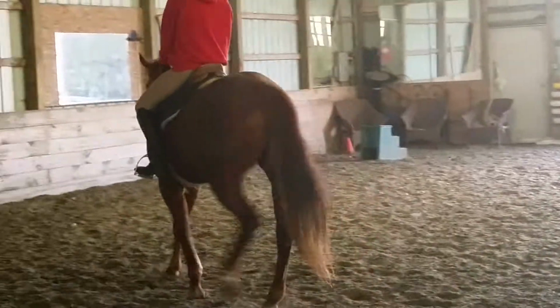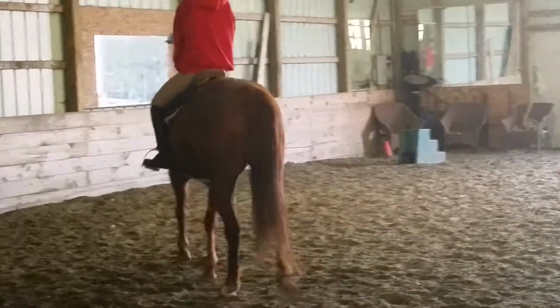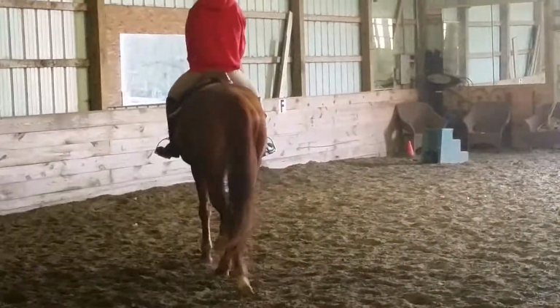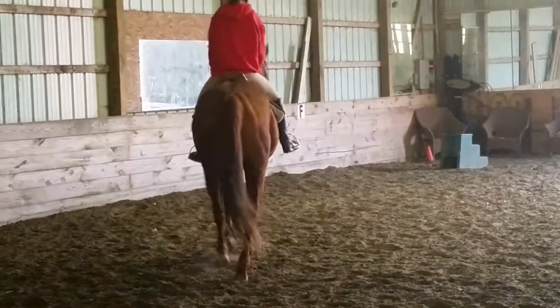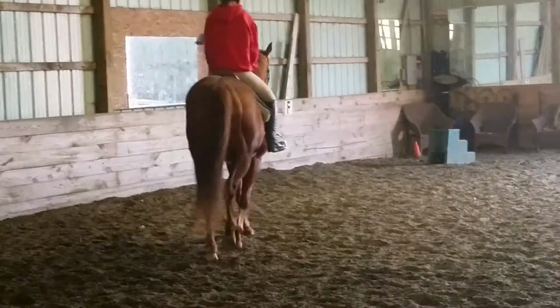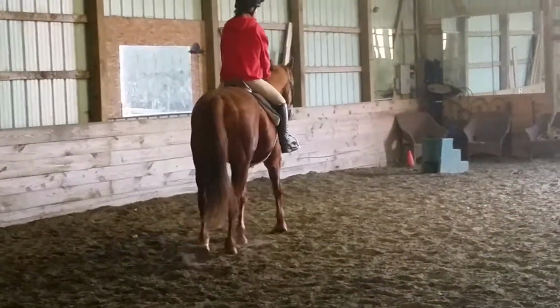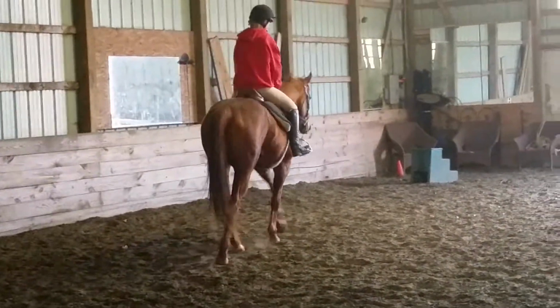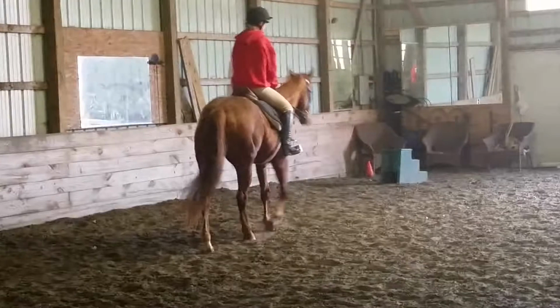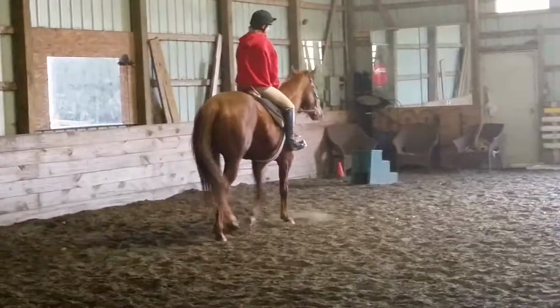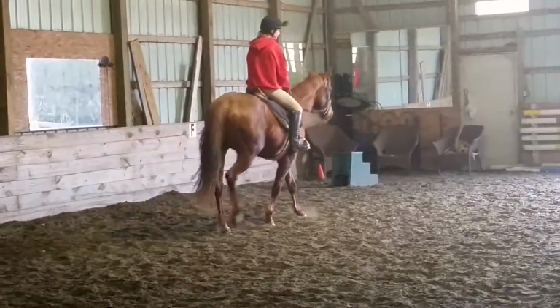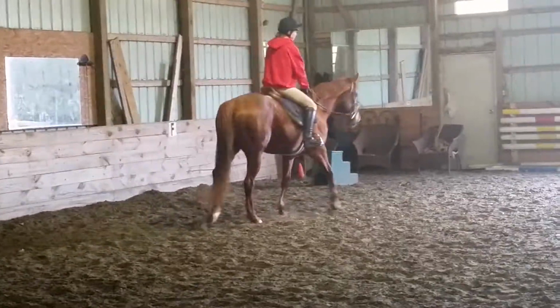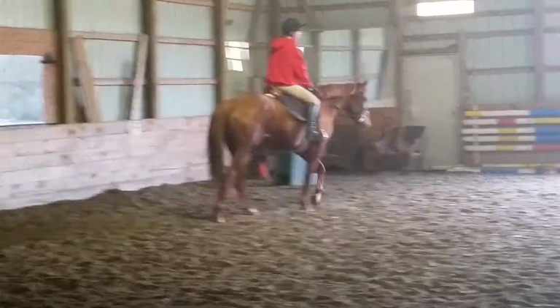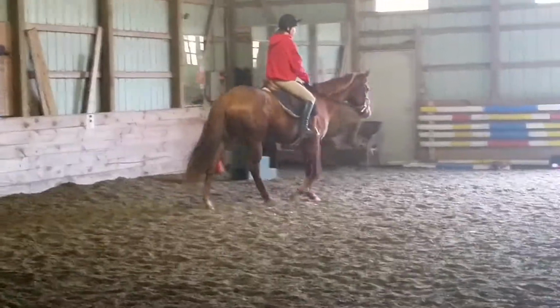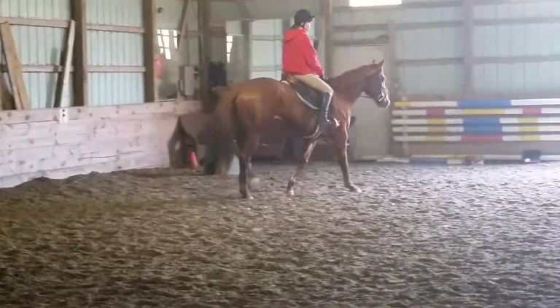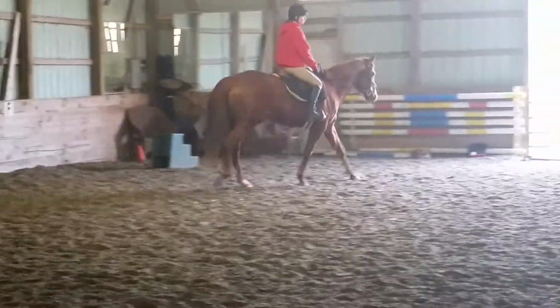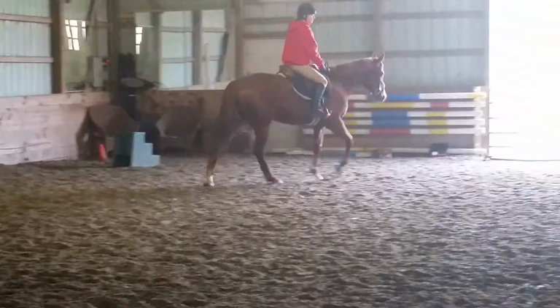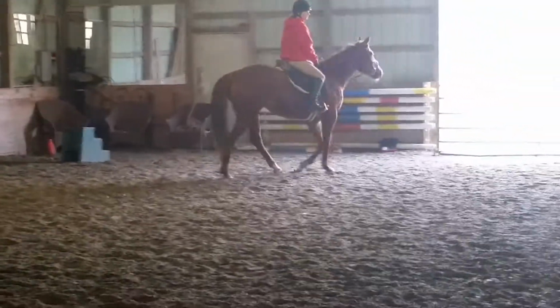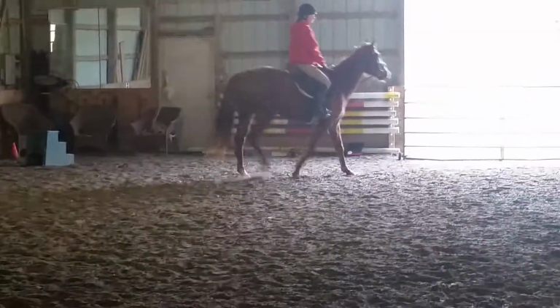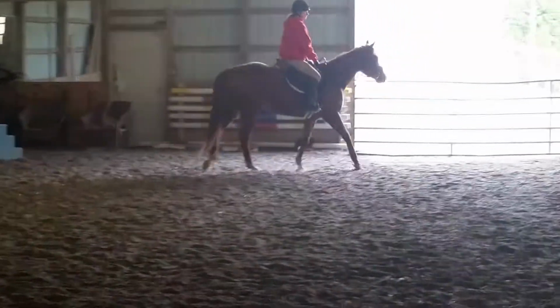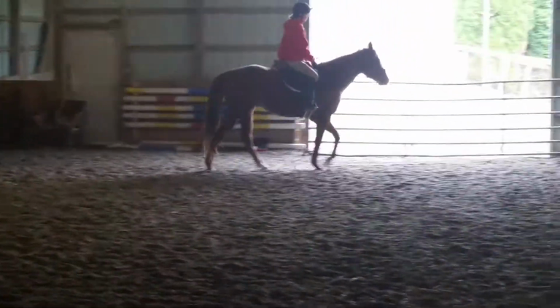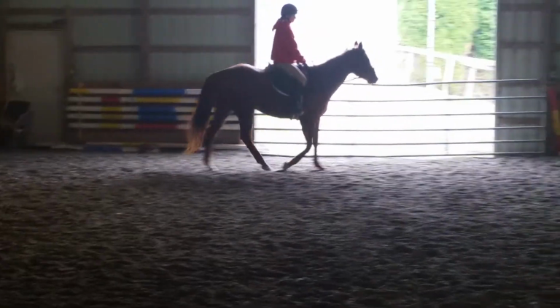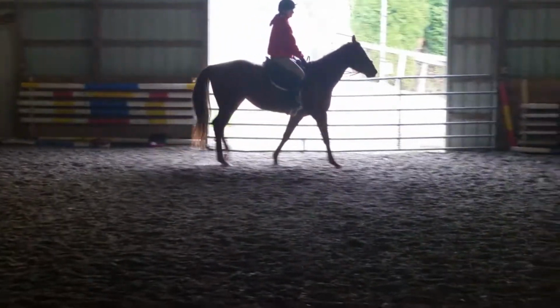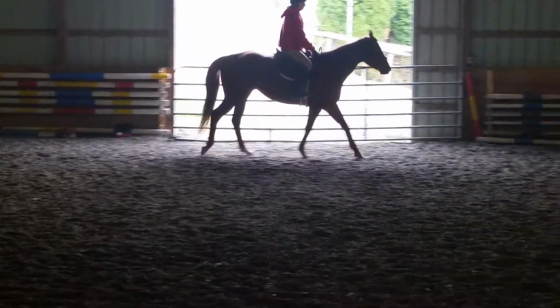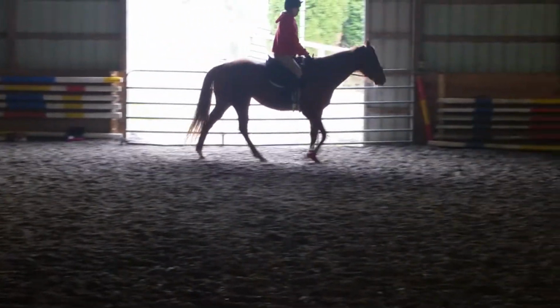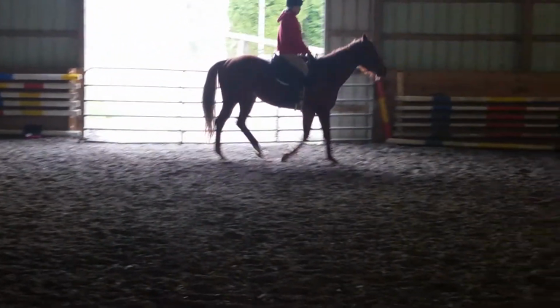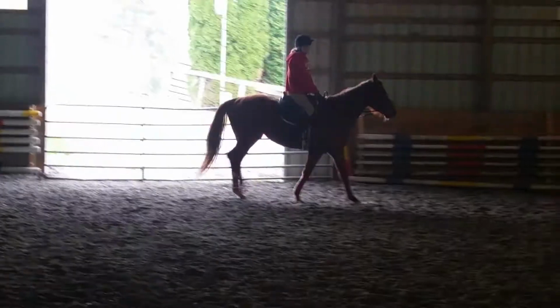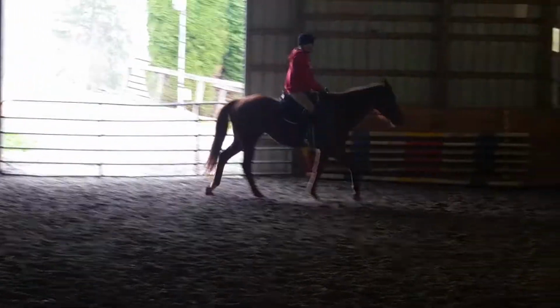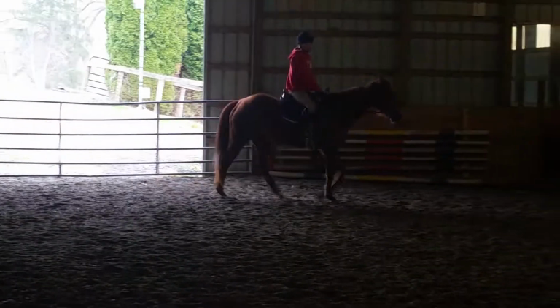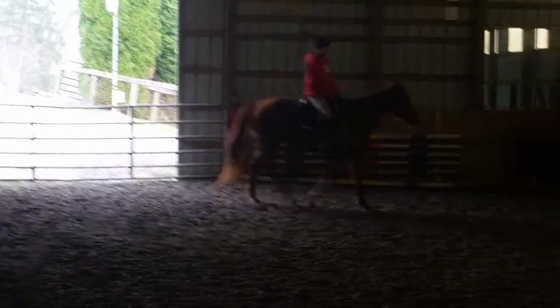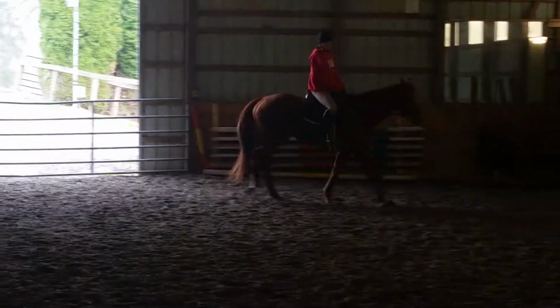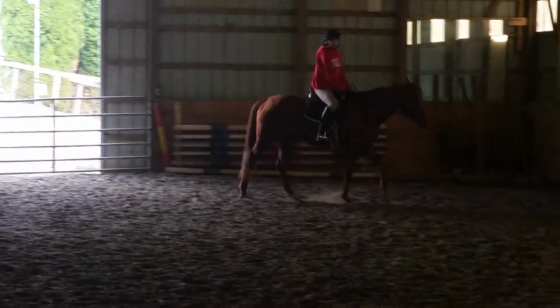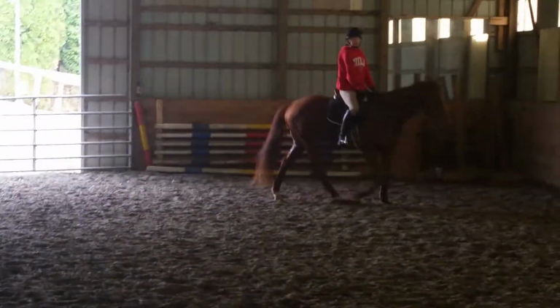How was that move today? Did you do five minutes today? Yeah, I think she looked pretty good. She's really trying to figure out this contact and collection thing.